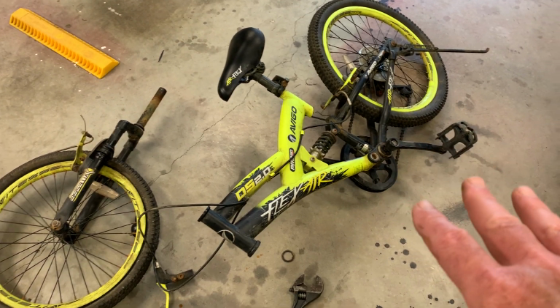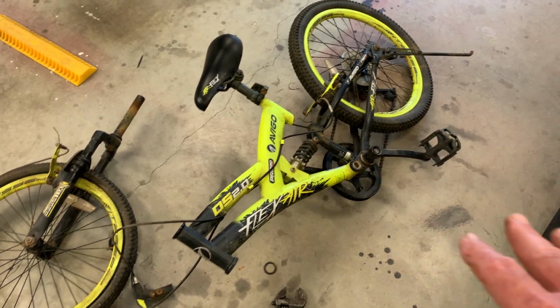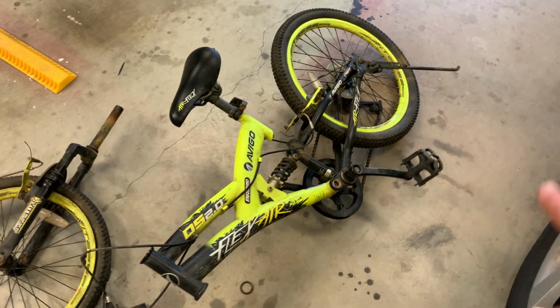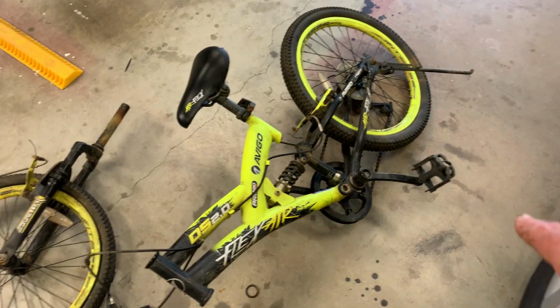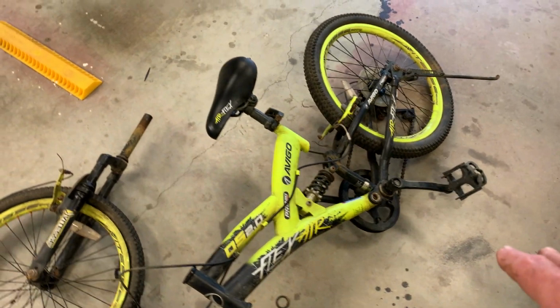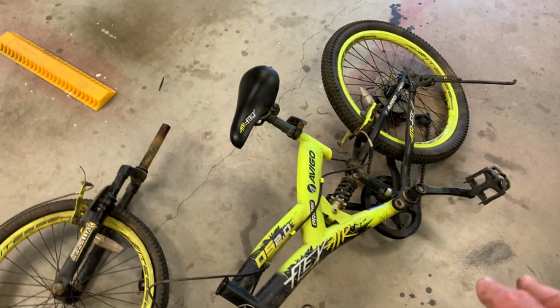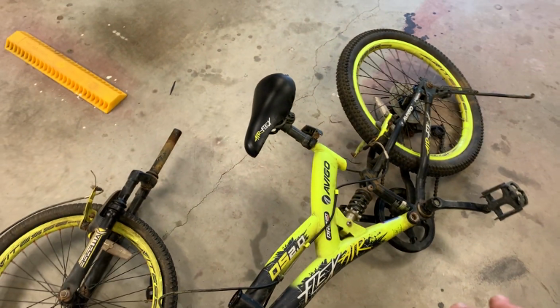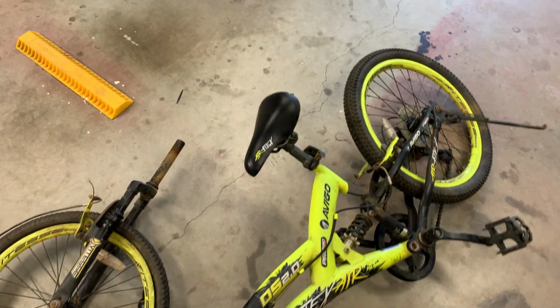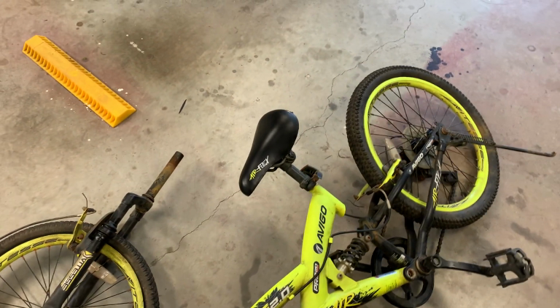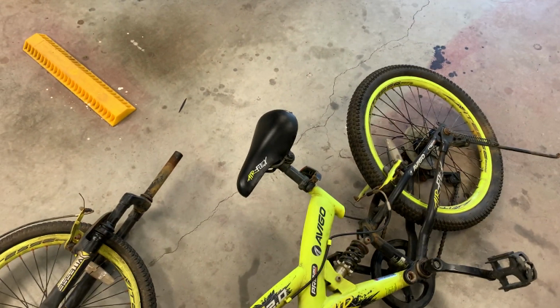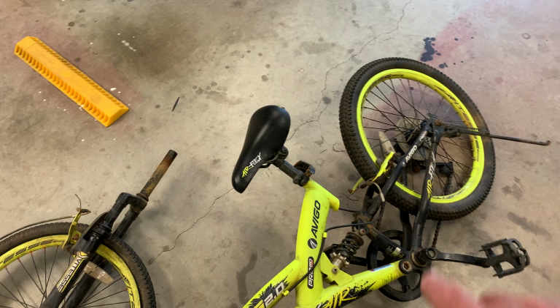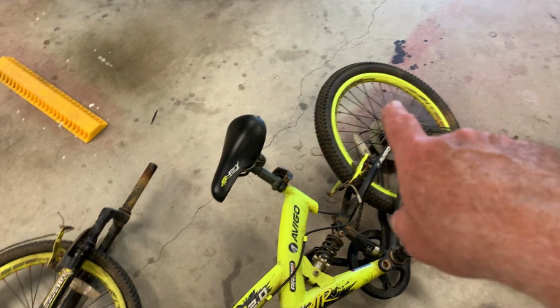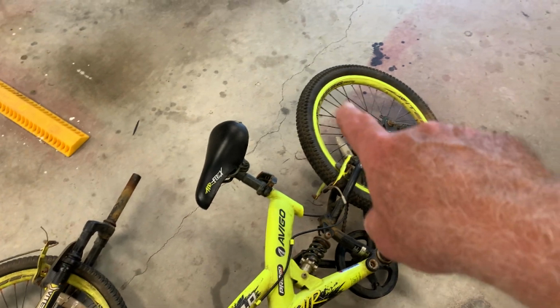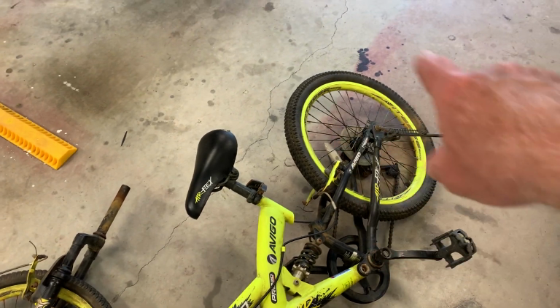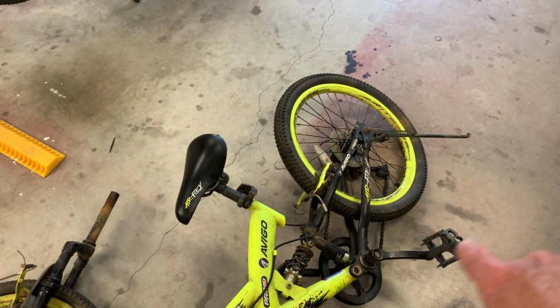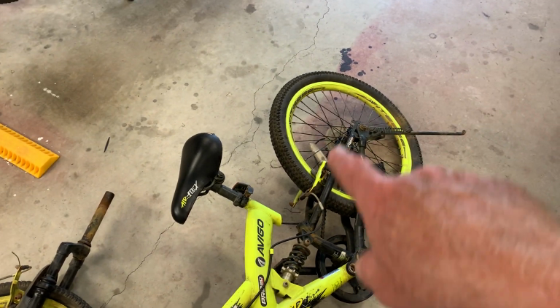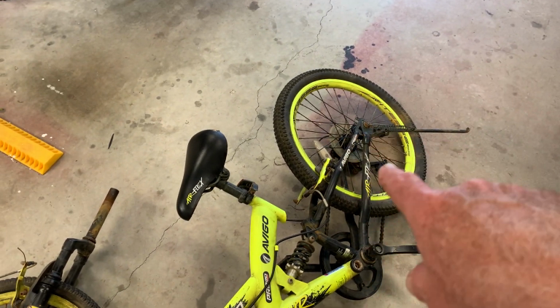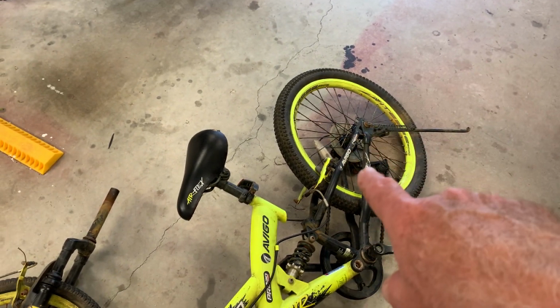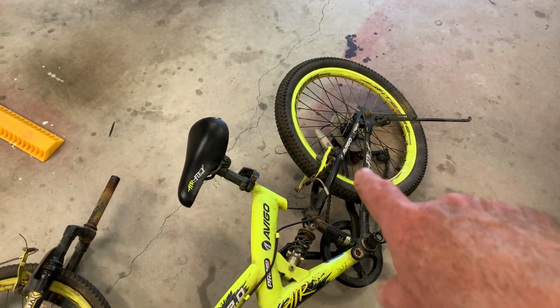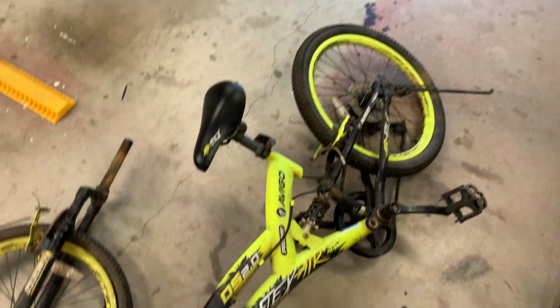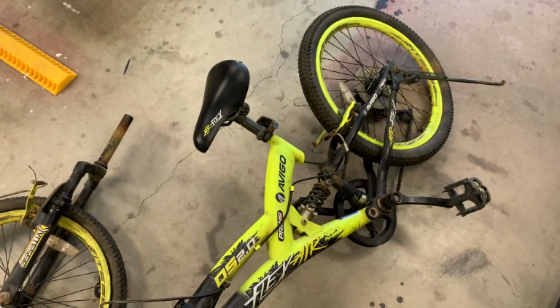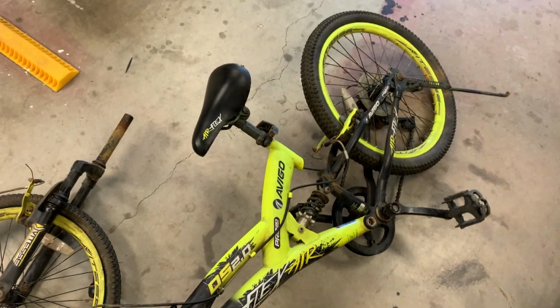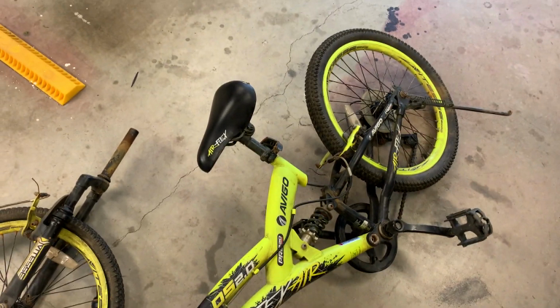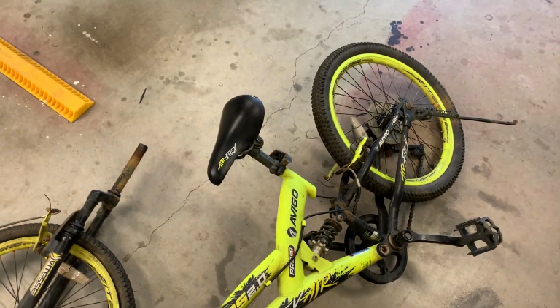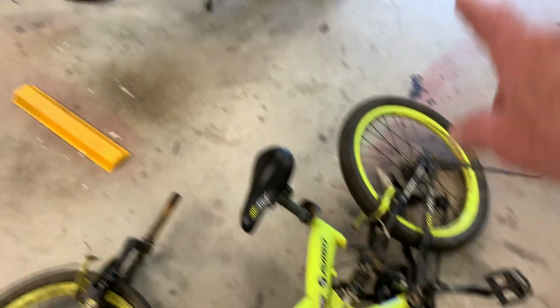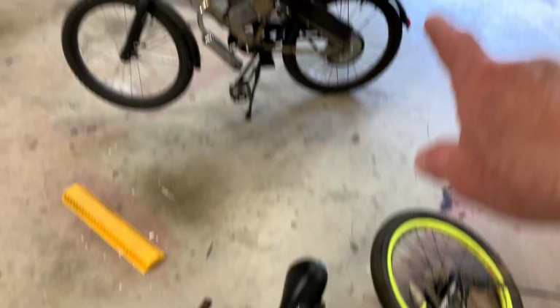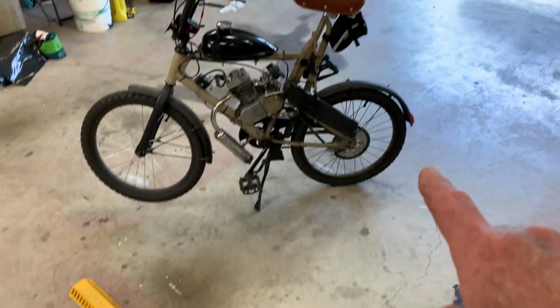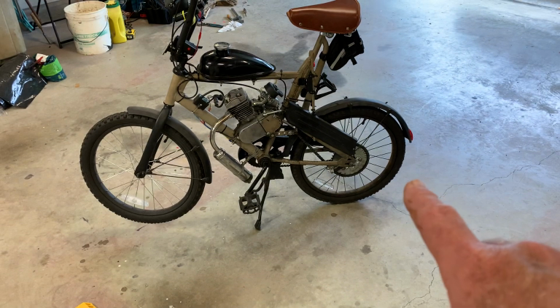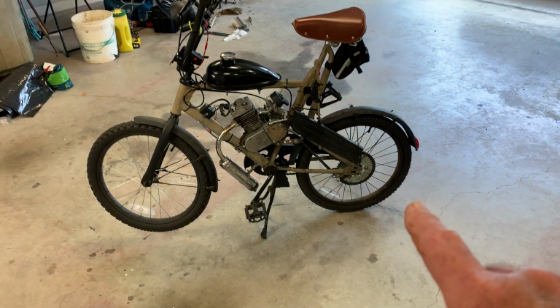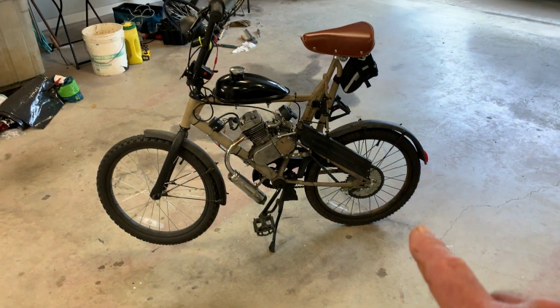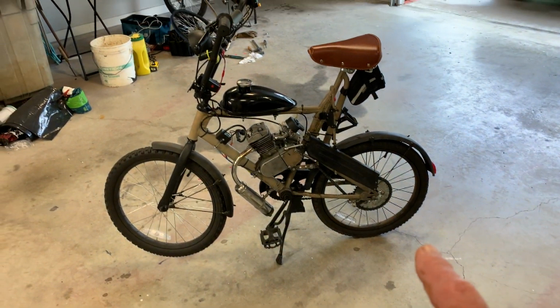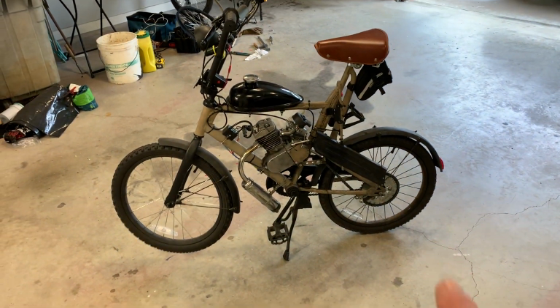I got pedals — I'll keep those. I'm going to keep the rear tire and tube, which I'm always wearing them out on that sucker.